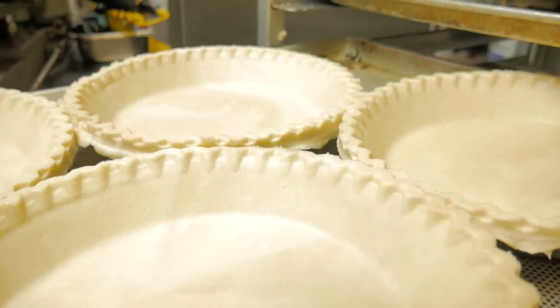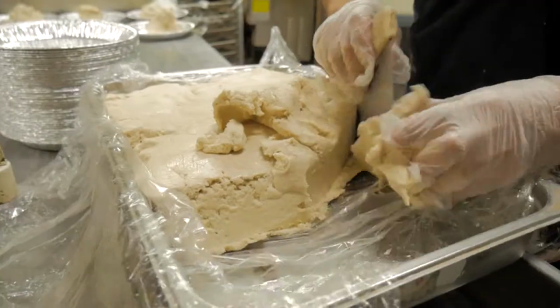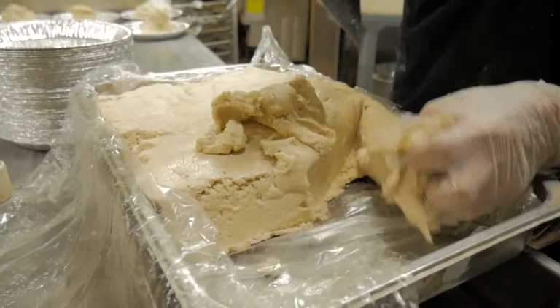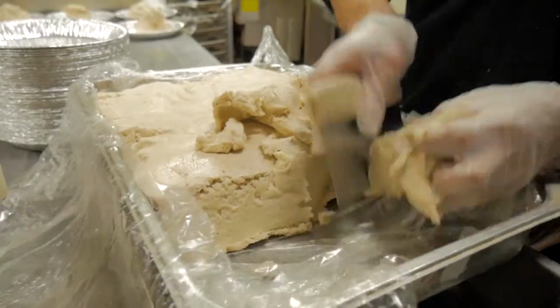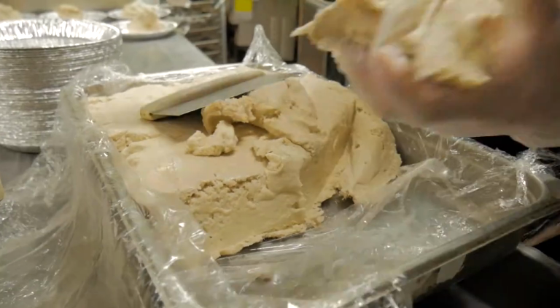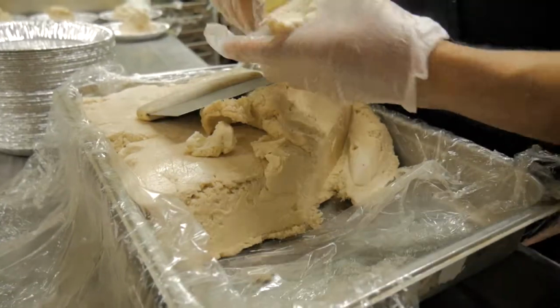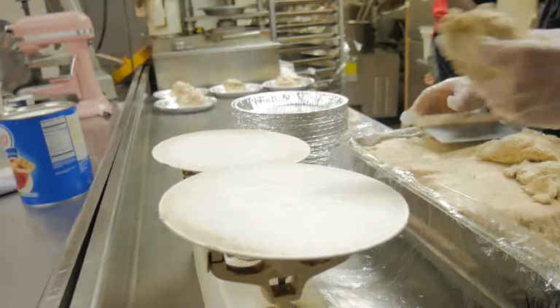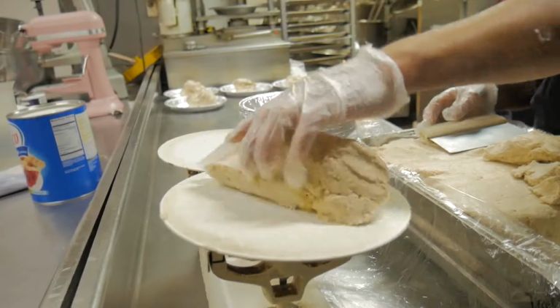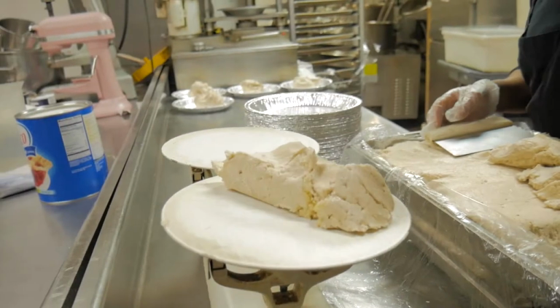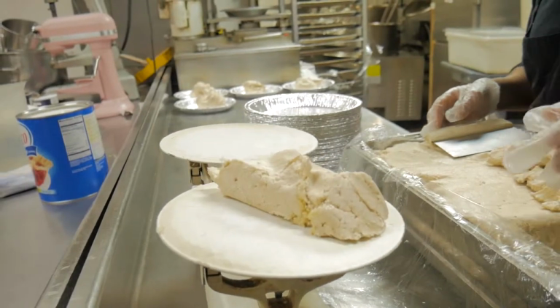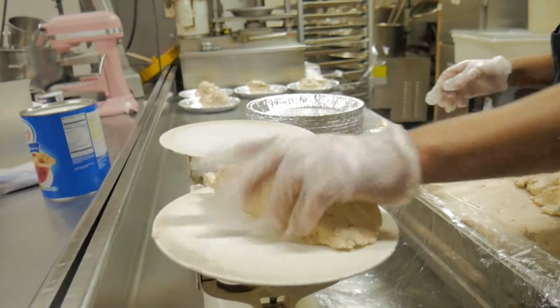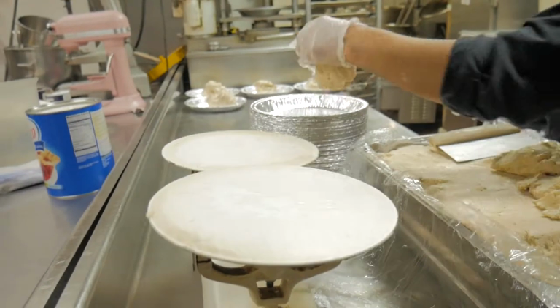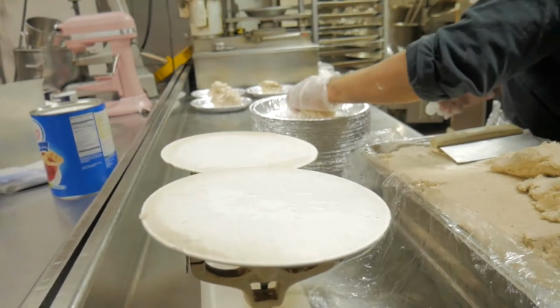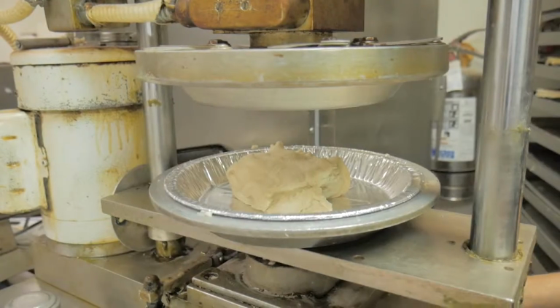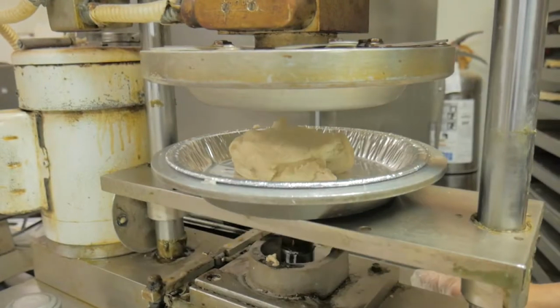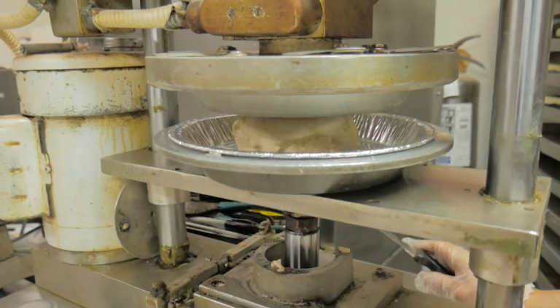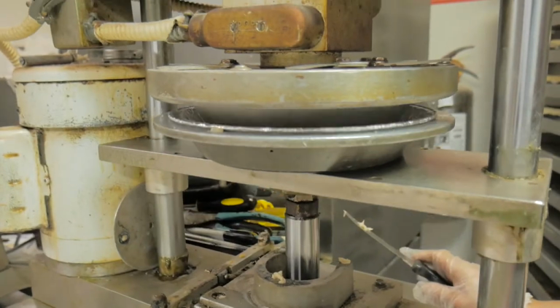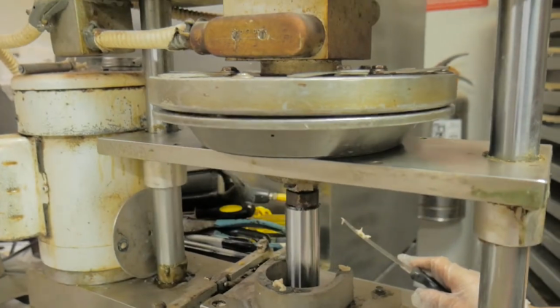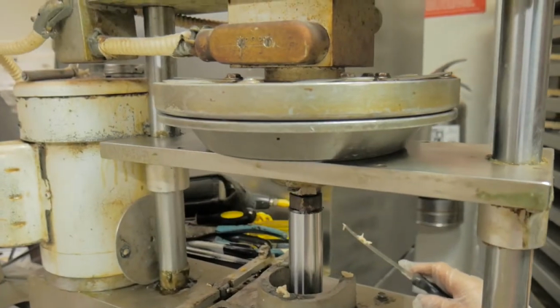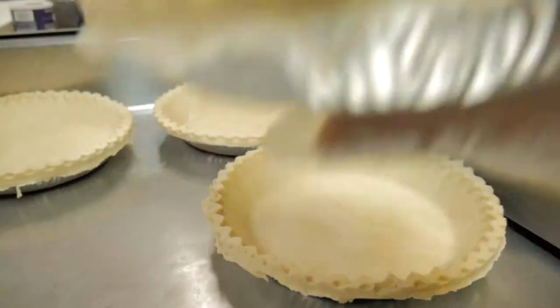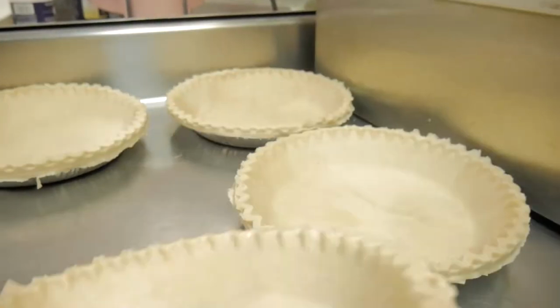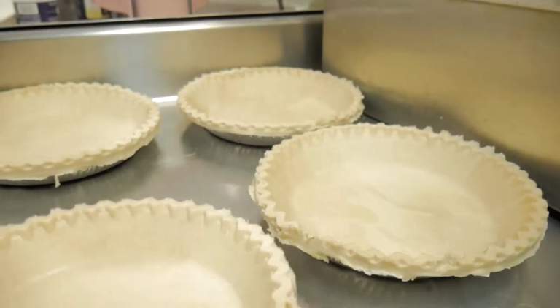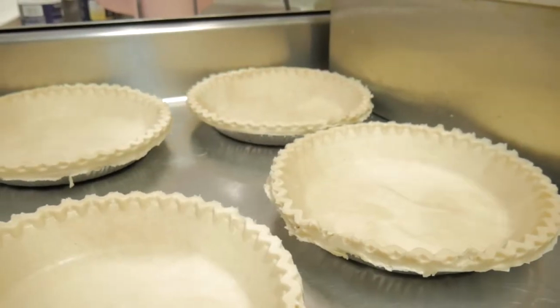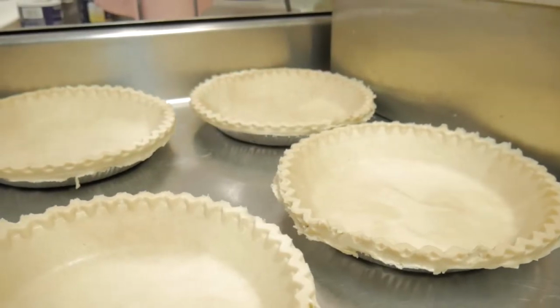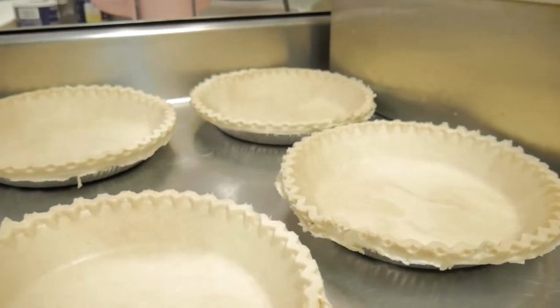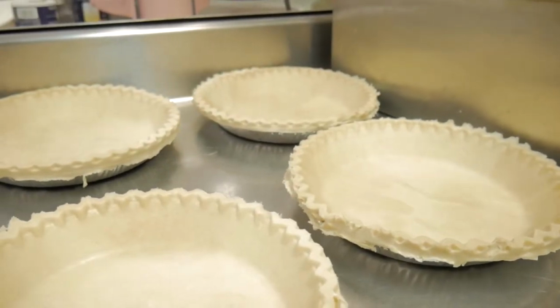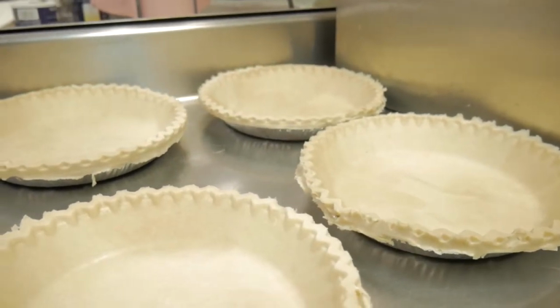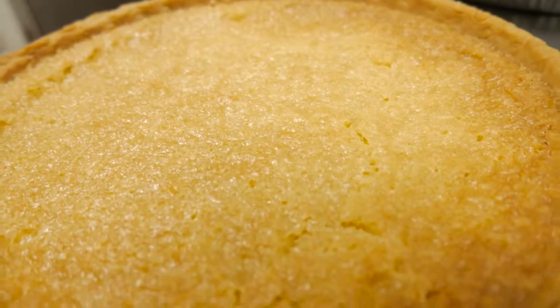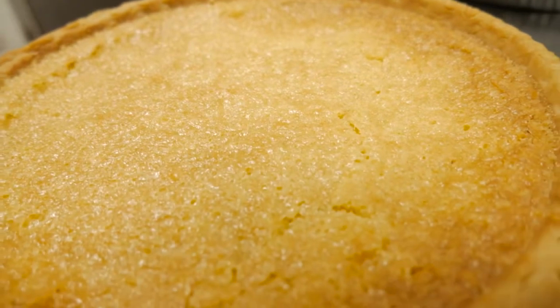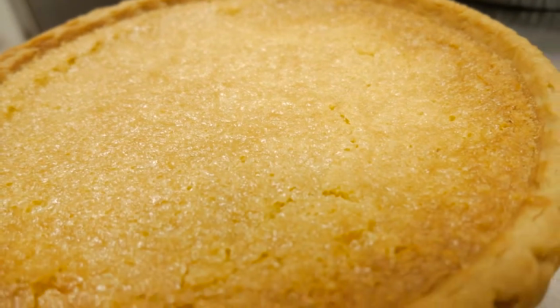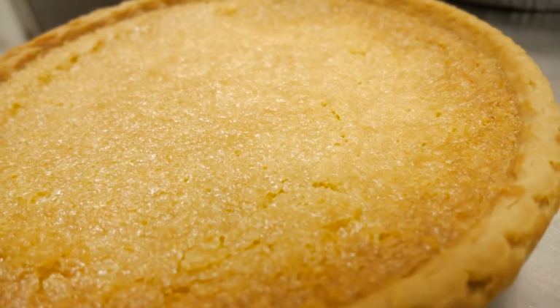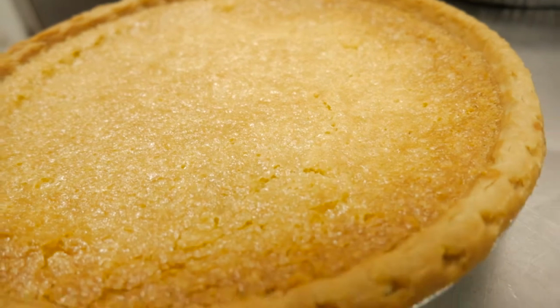We weigh out the amount needed for one pie and, using our pie press, stamp out that shell. We let the pie shells rest again overnight so they don't shrink up when we bake them.